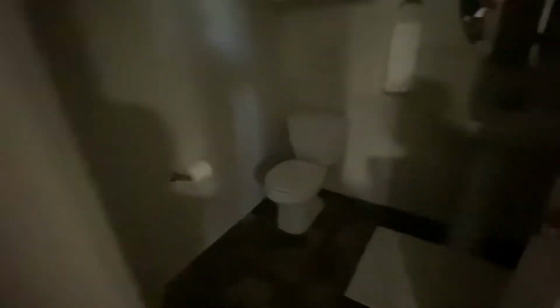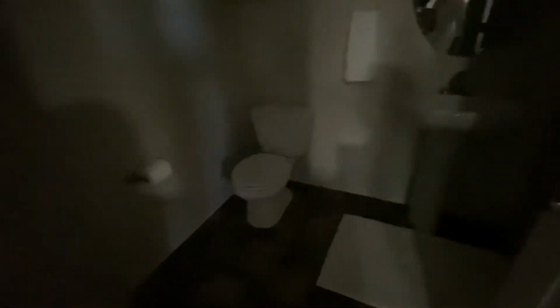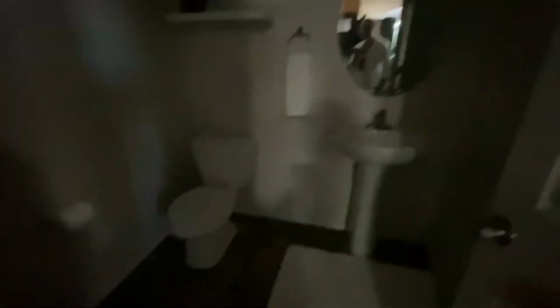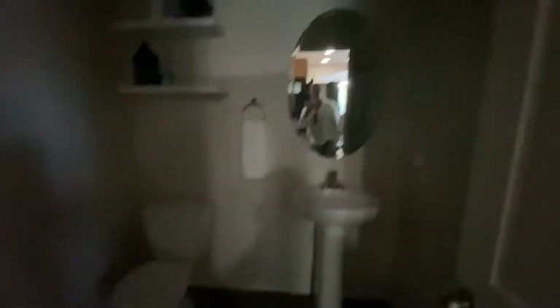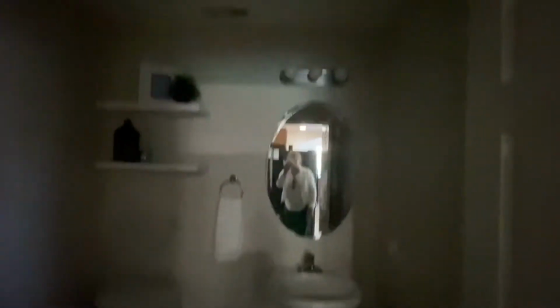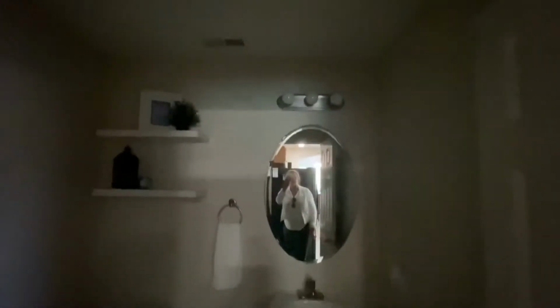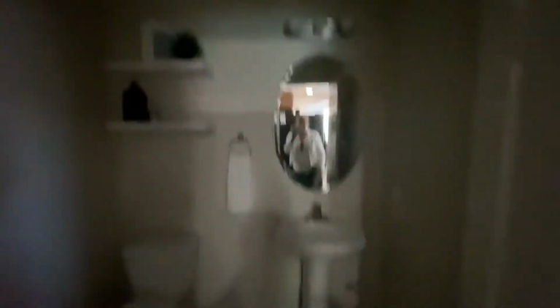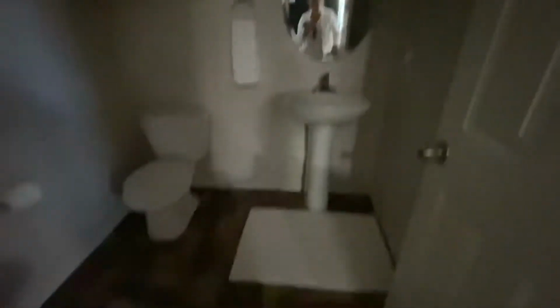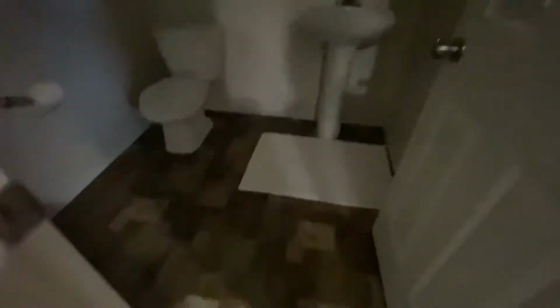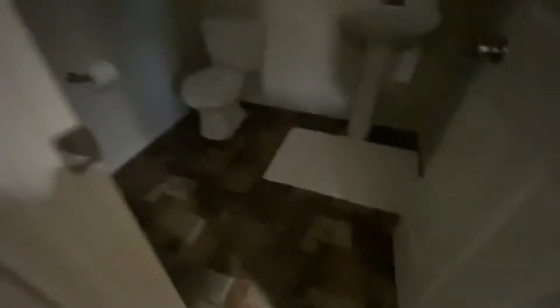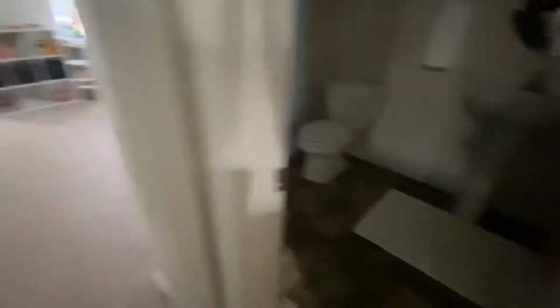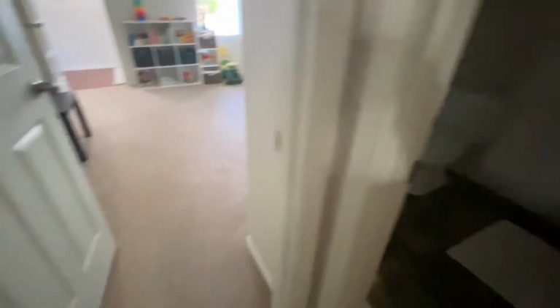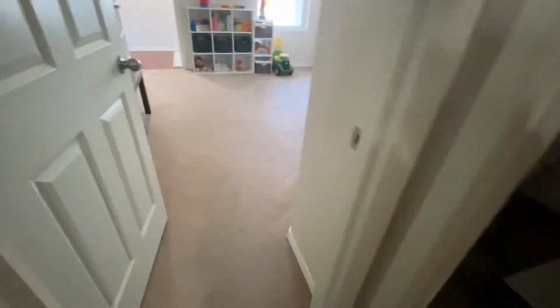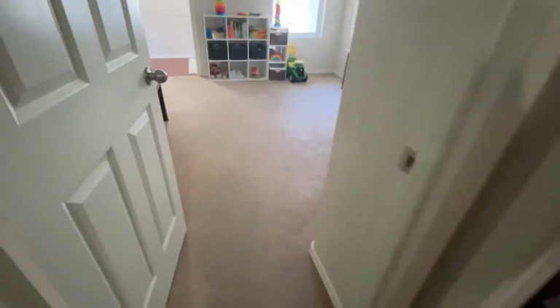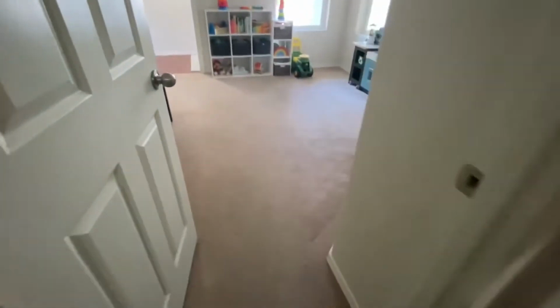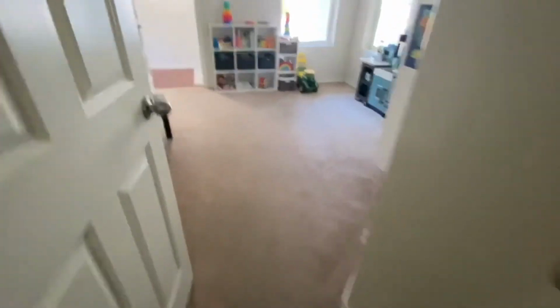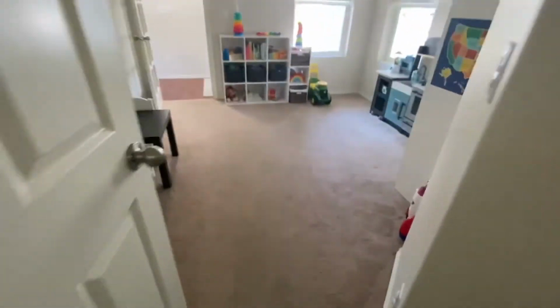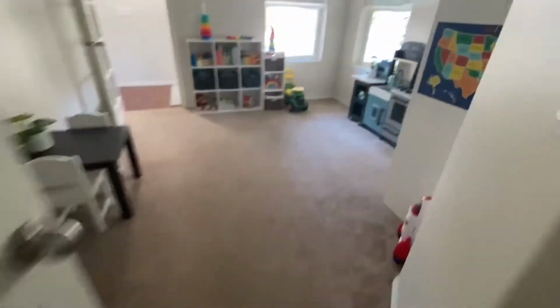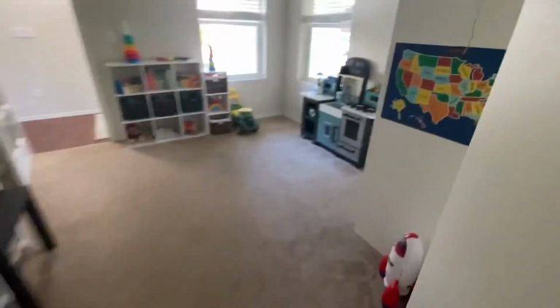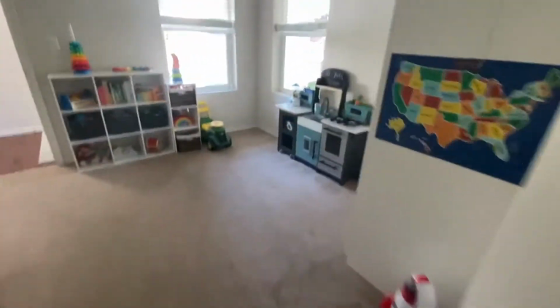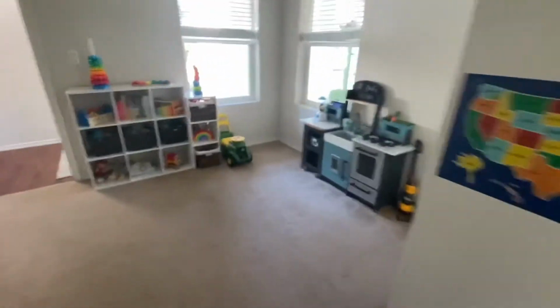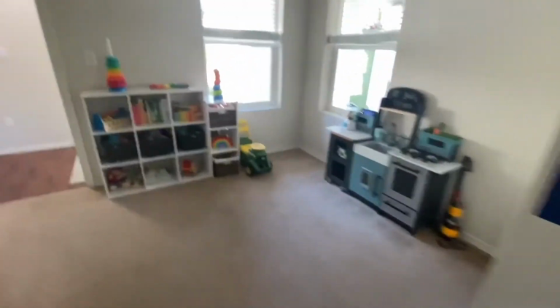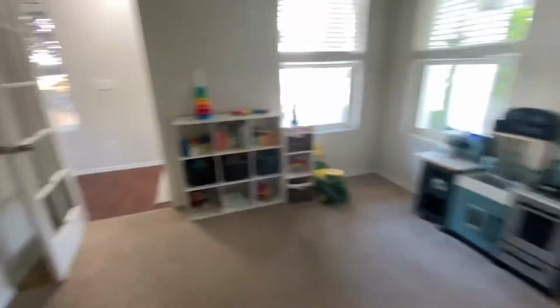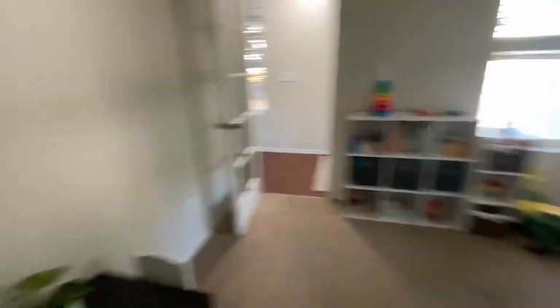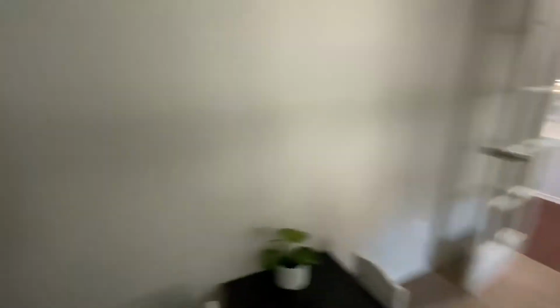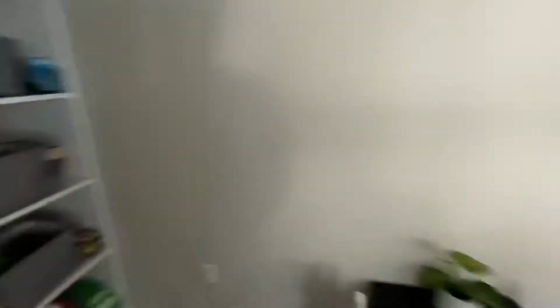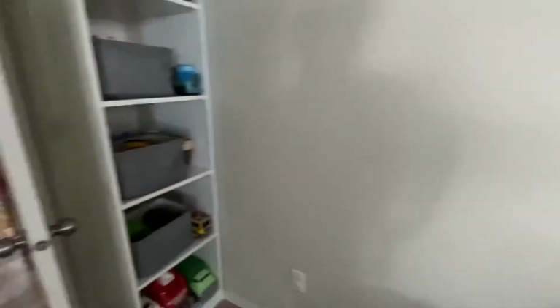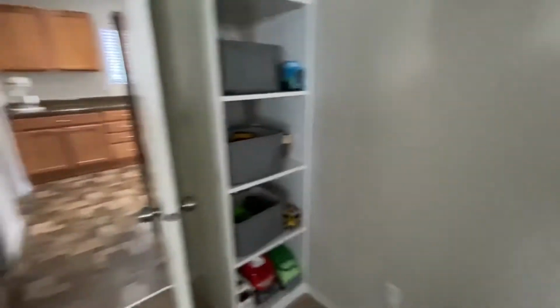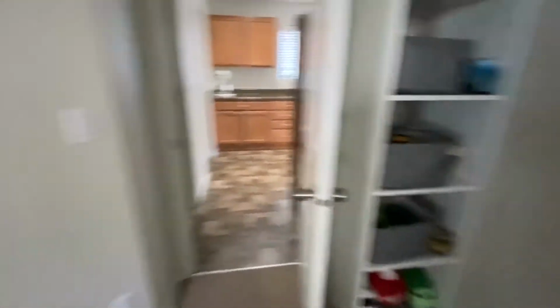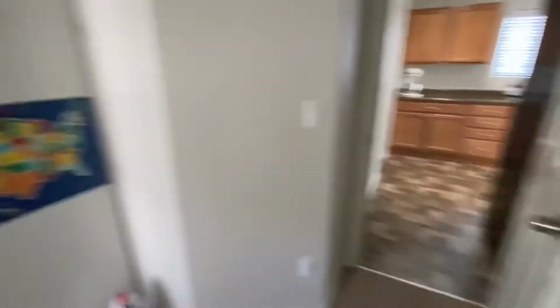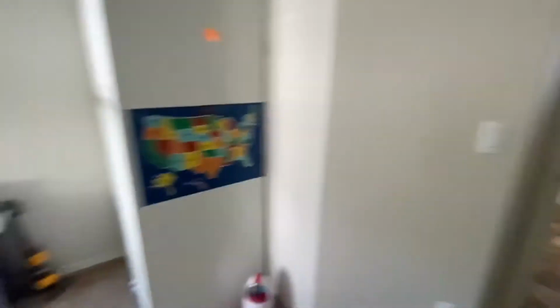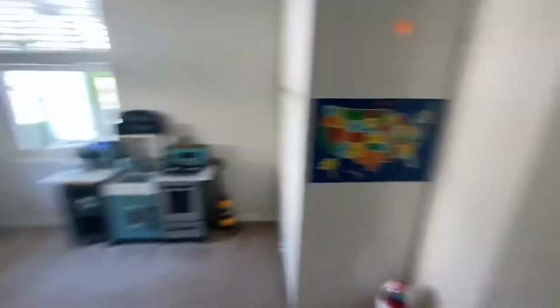Nice-size powder room — I don't know what fragrance they're using but it's really pleasant and it doesn't feel like they're trying to hide any odors. And here's that little den, which would be a great homeschool room.